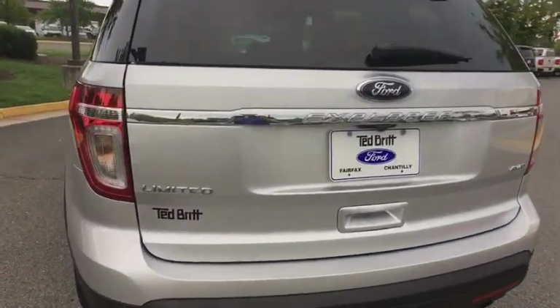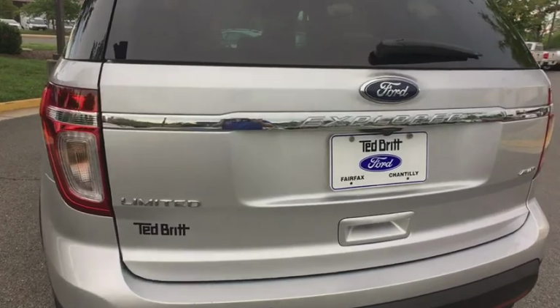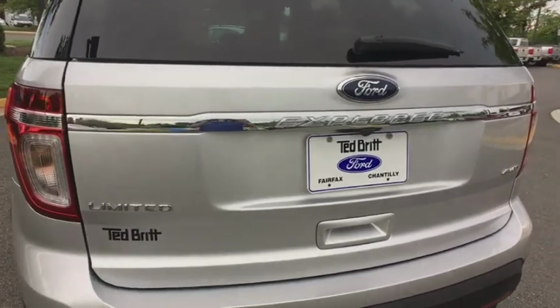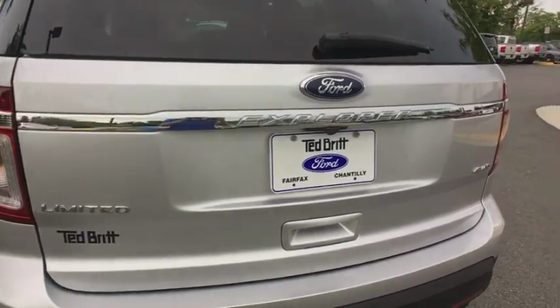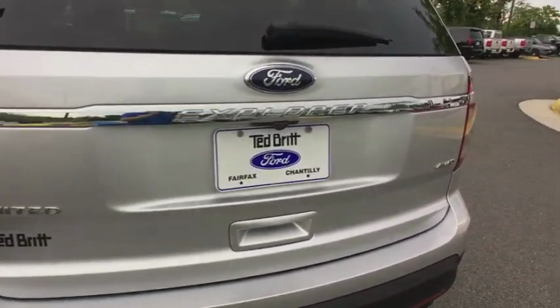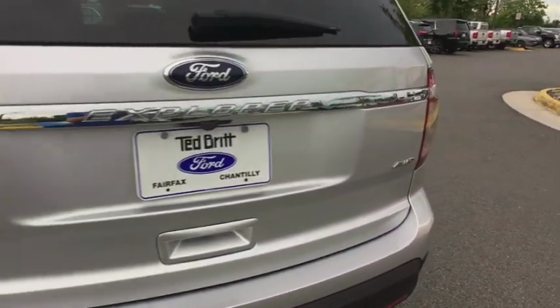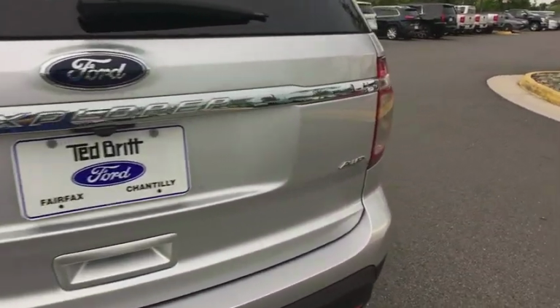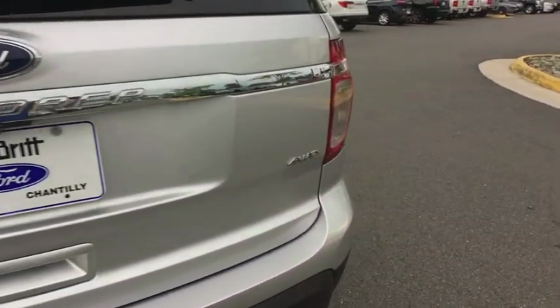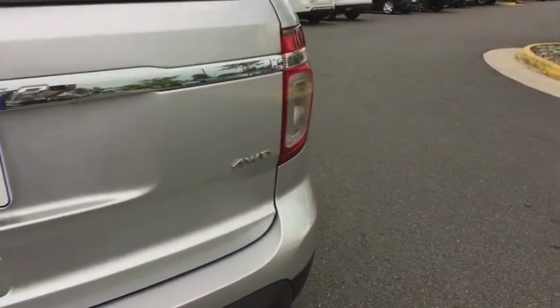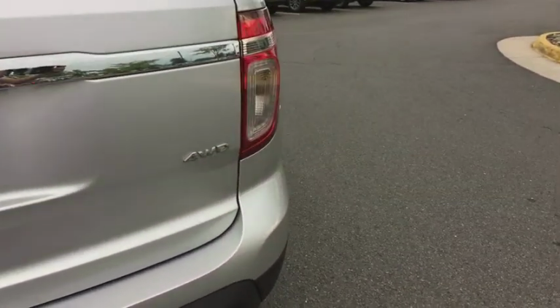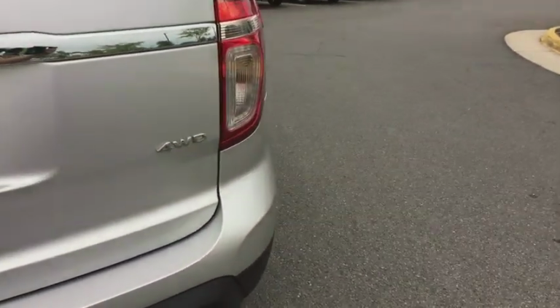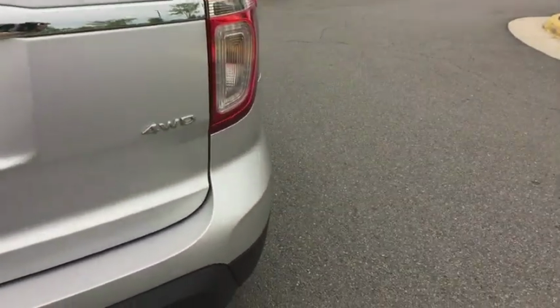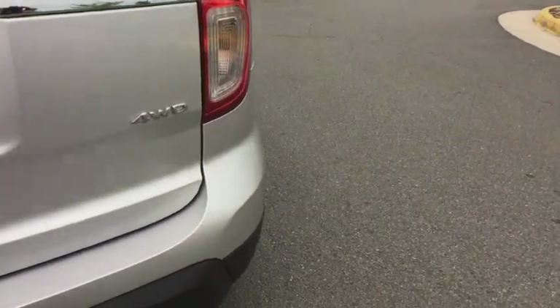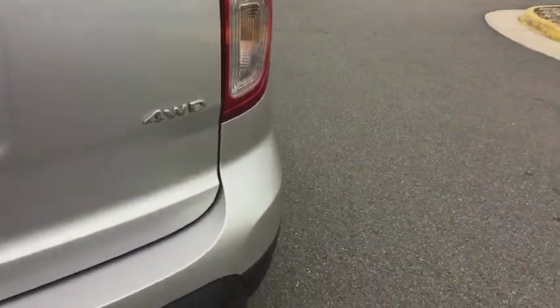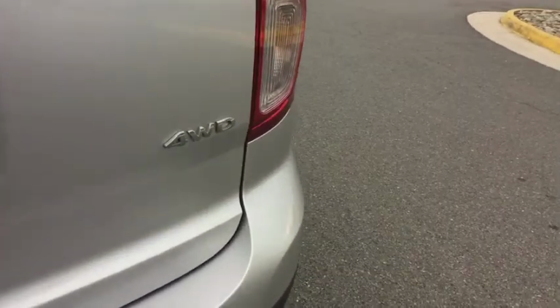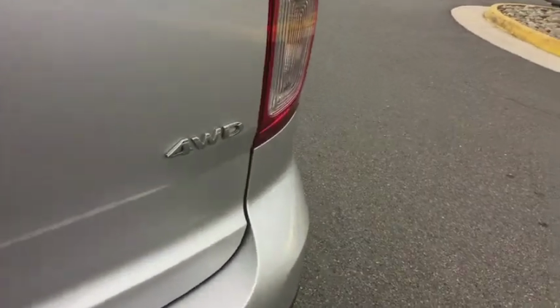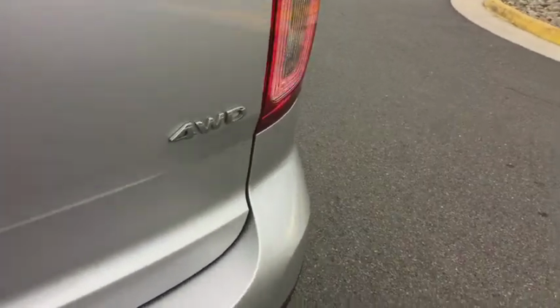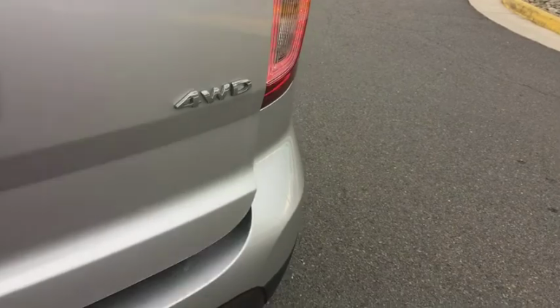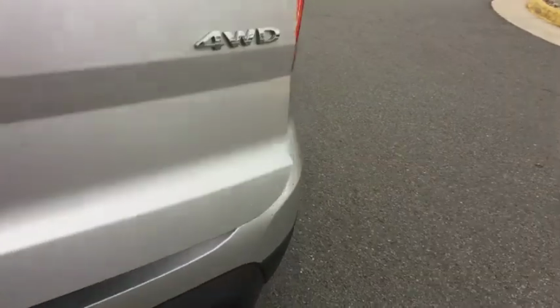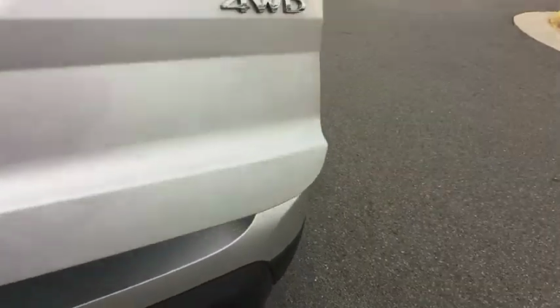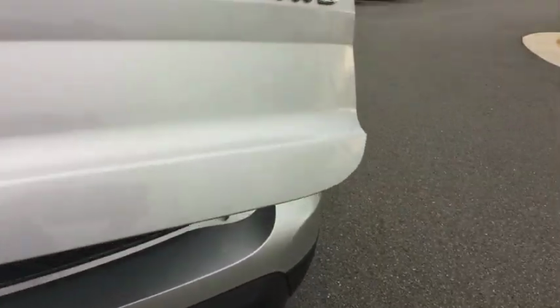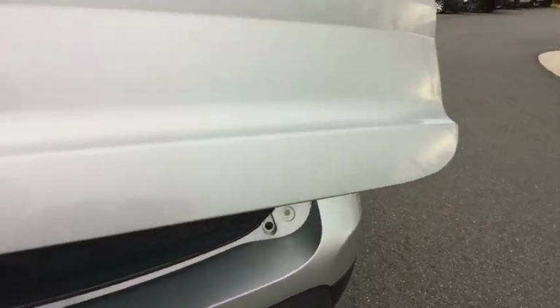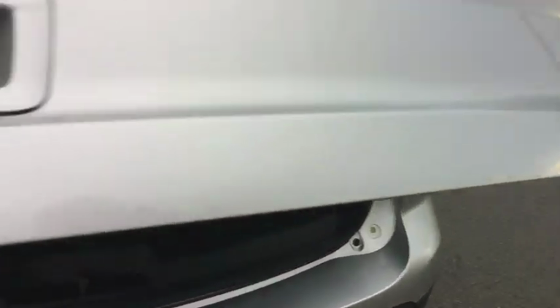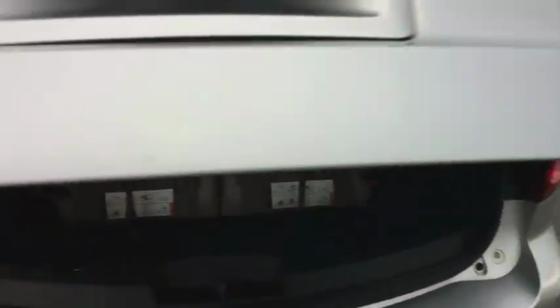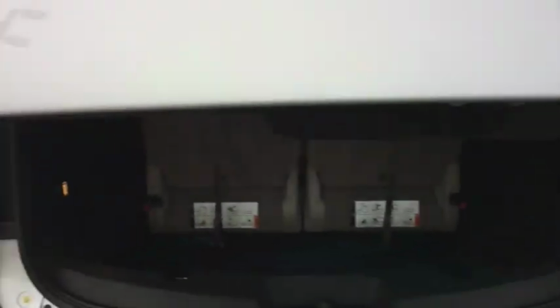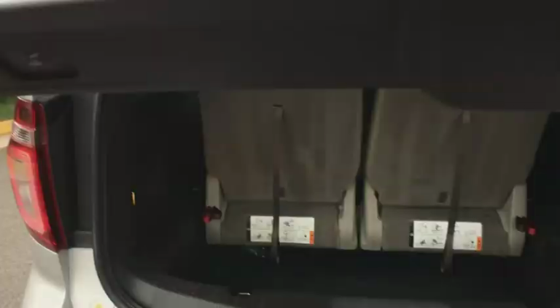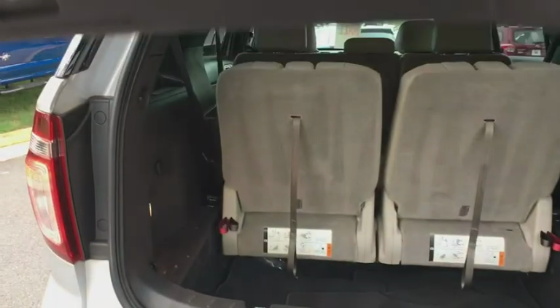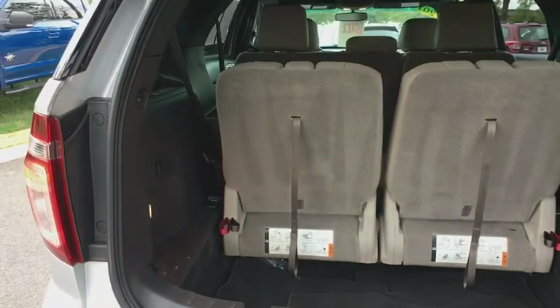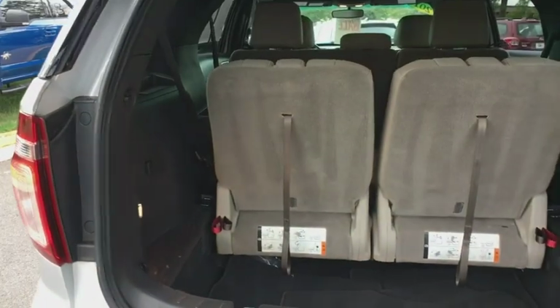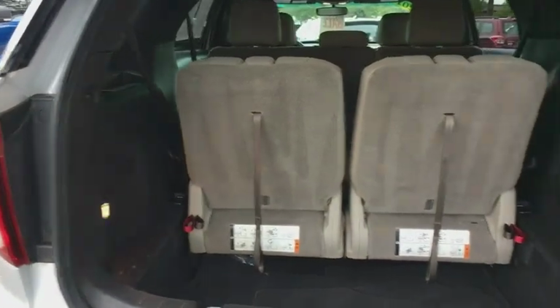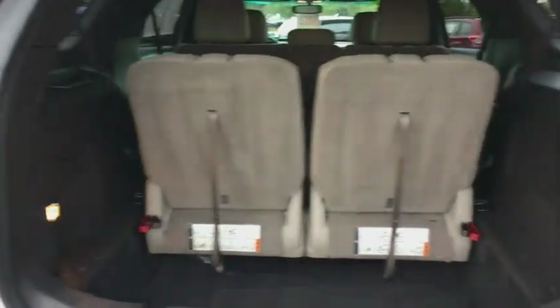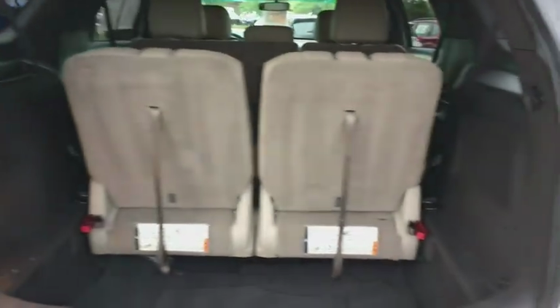CD player, rear window defroster, power windows, security system, trip computer, heated front seats, brake assist, remote keyless entry, overhead console.